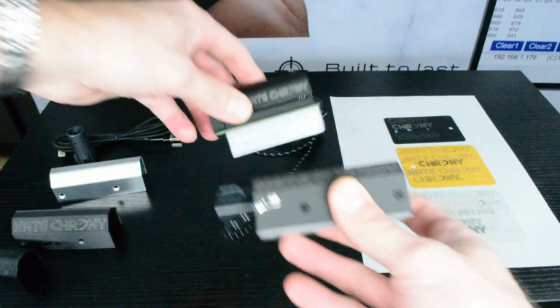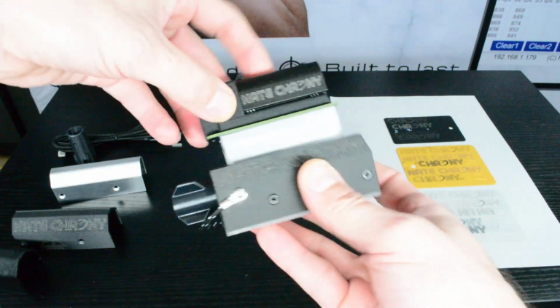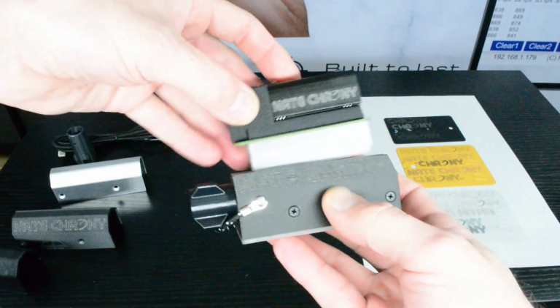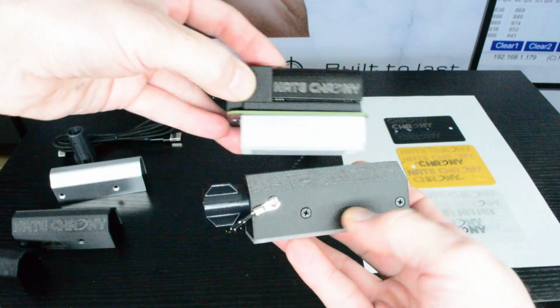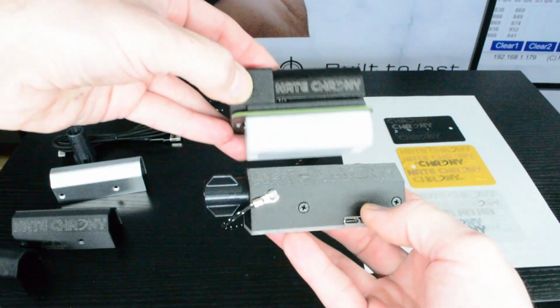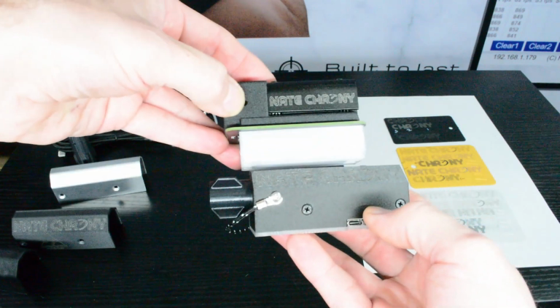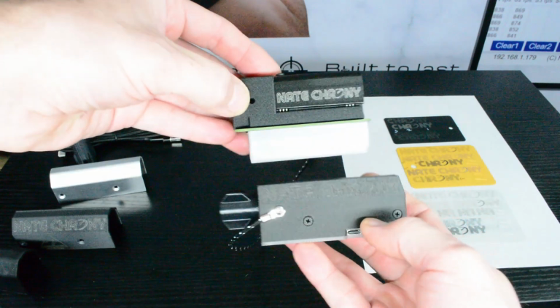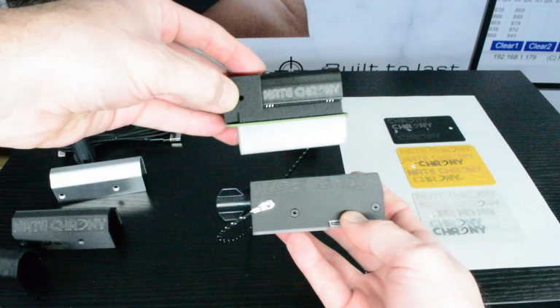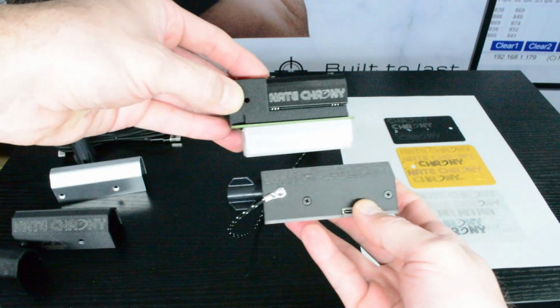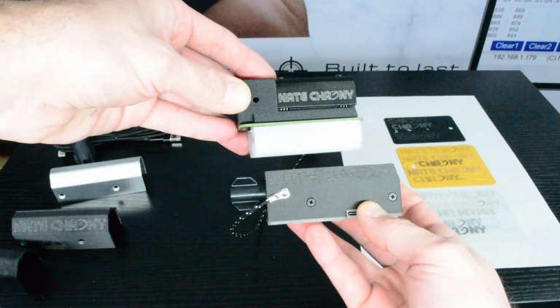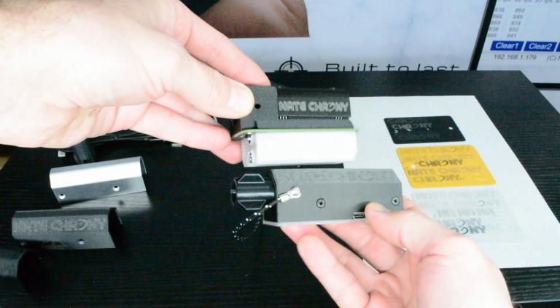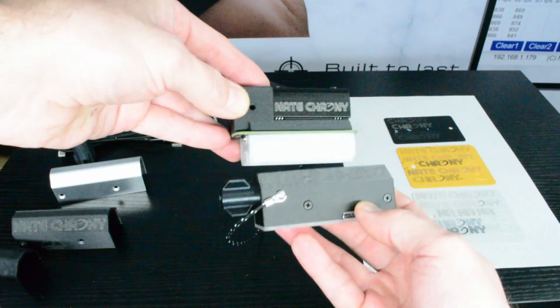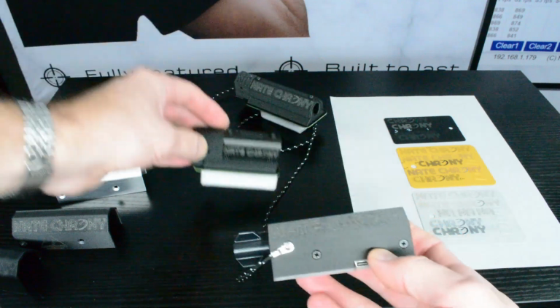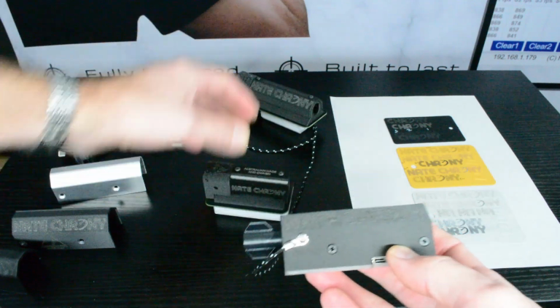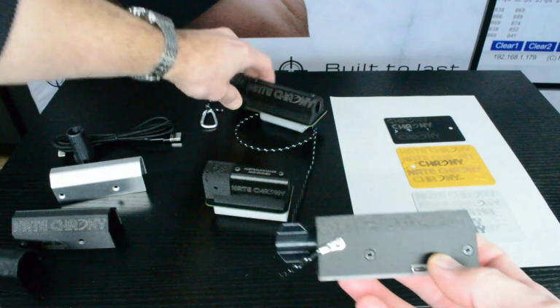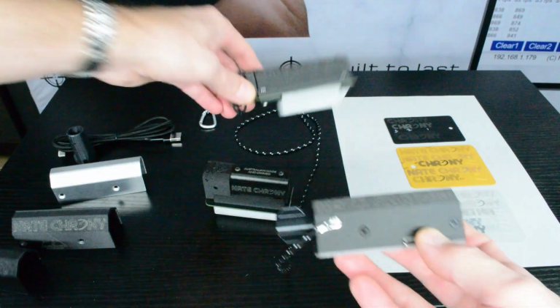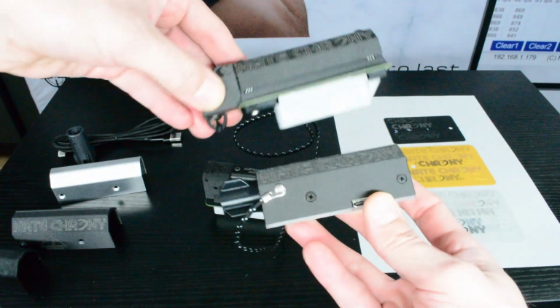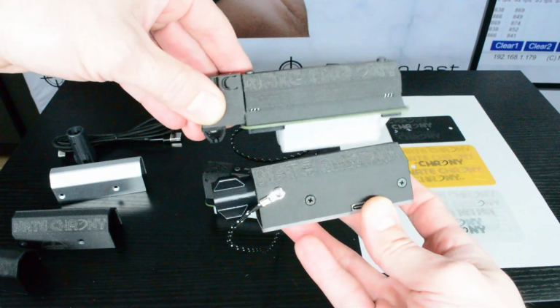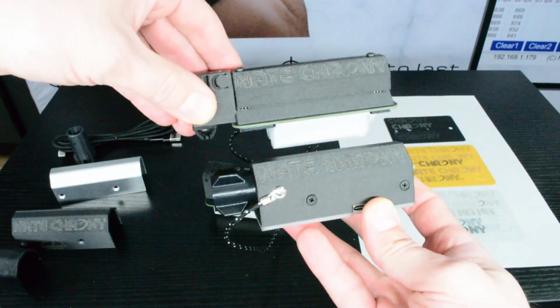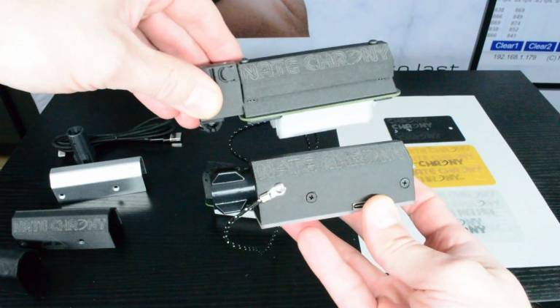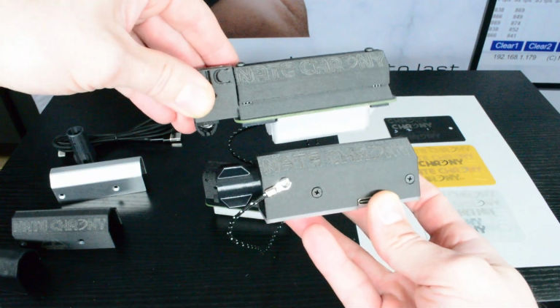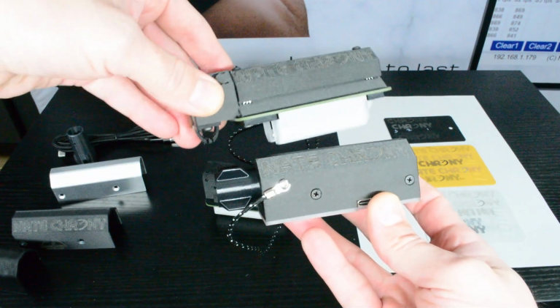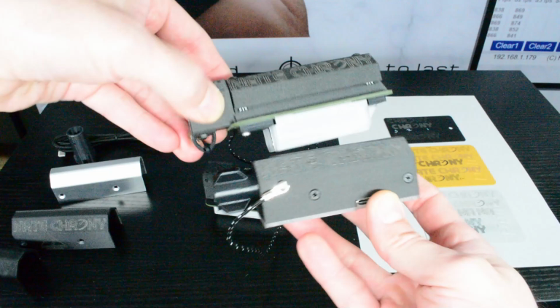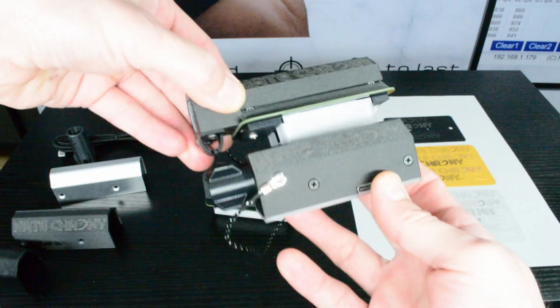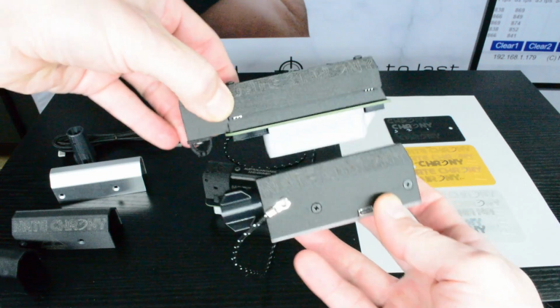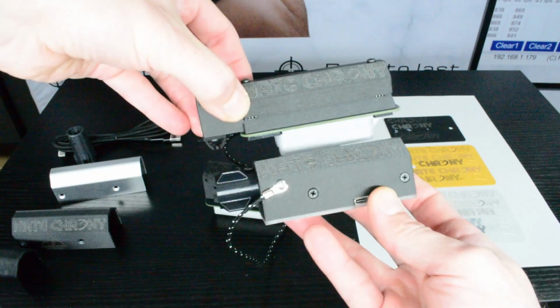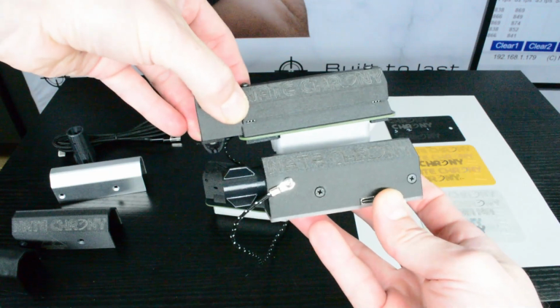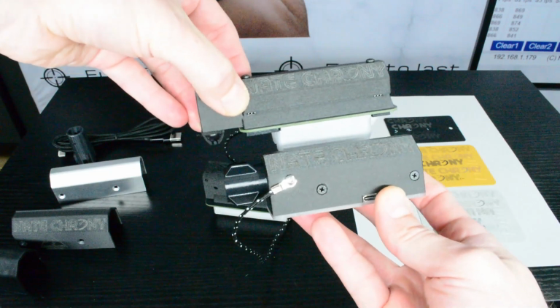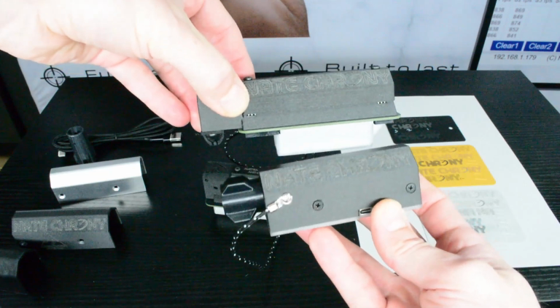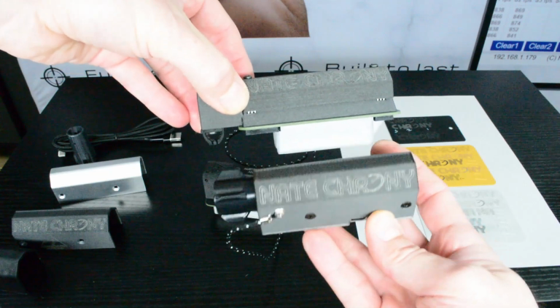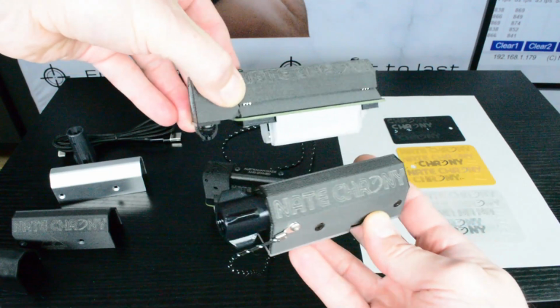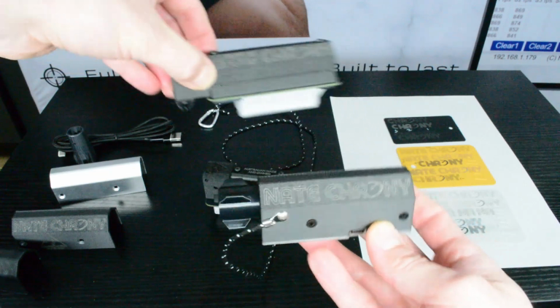You can see the comparison in terms of size to the Nate Crony Mini, and a comparison in size to the standard Nate Crony. The Mini and the Standard, of course, don't have an adapter in them.